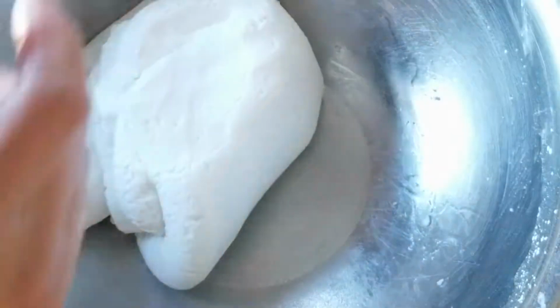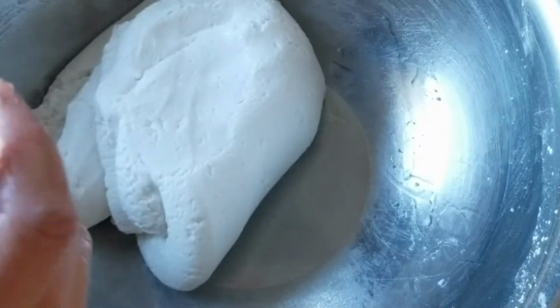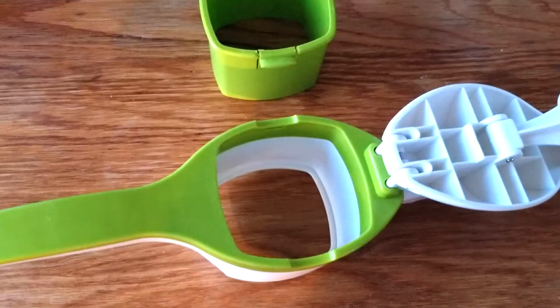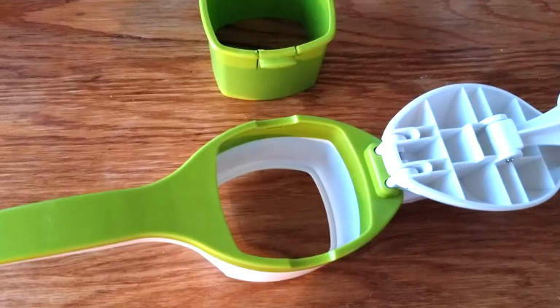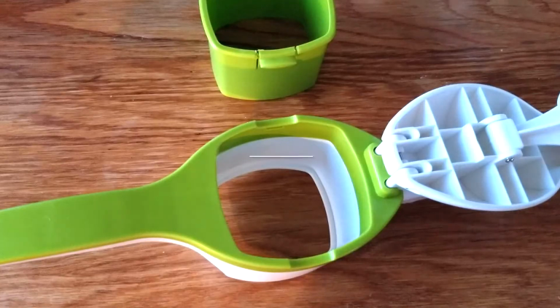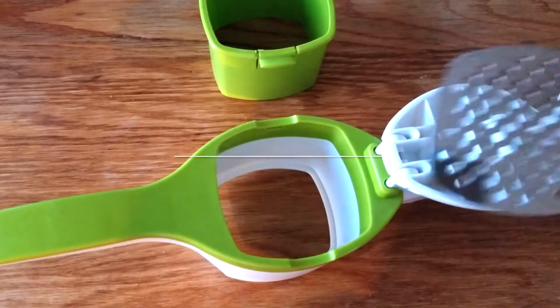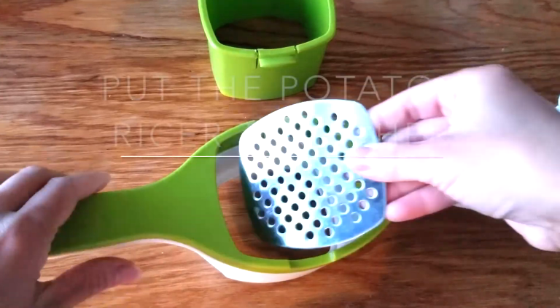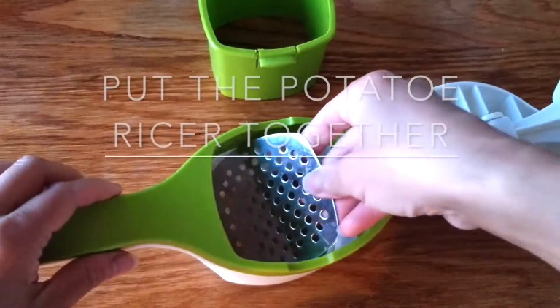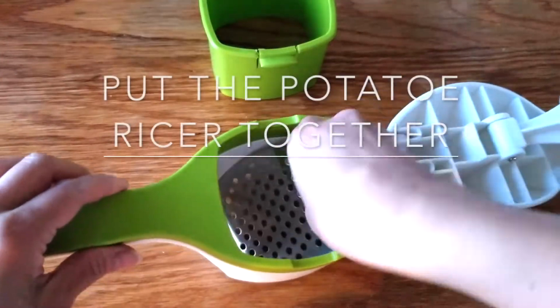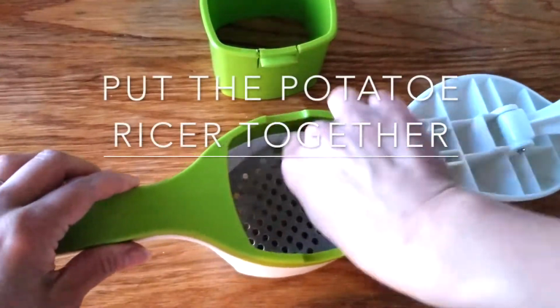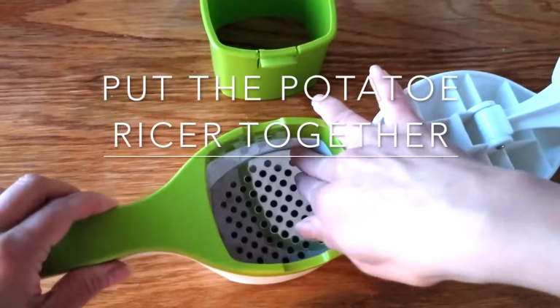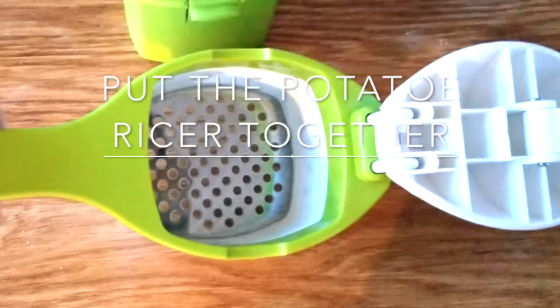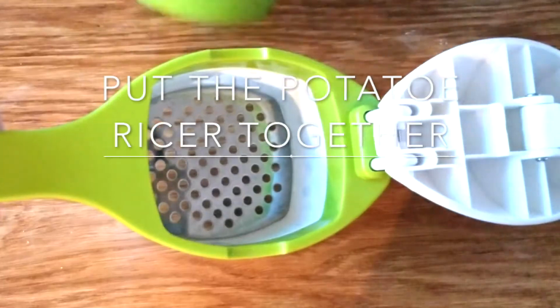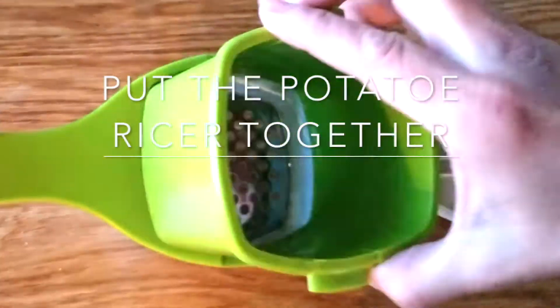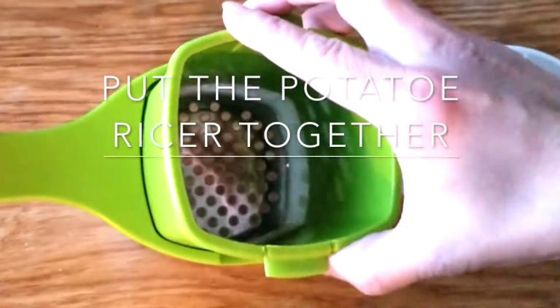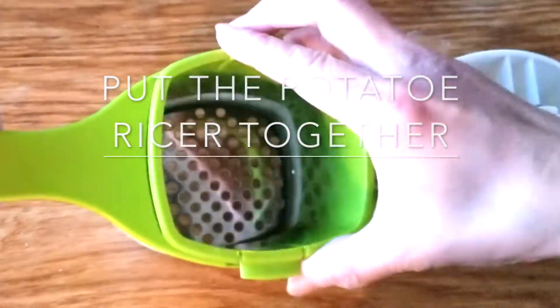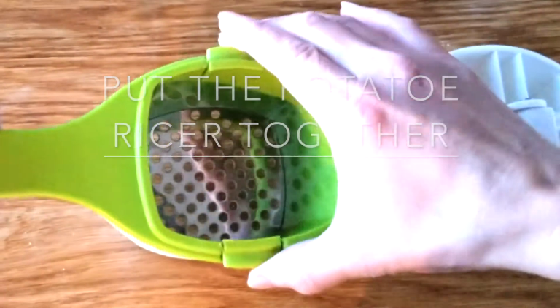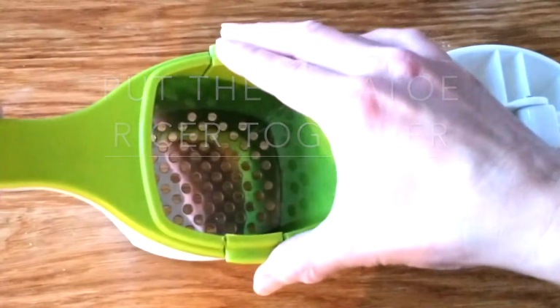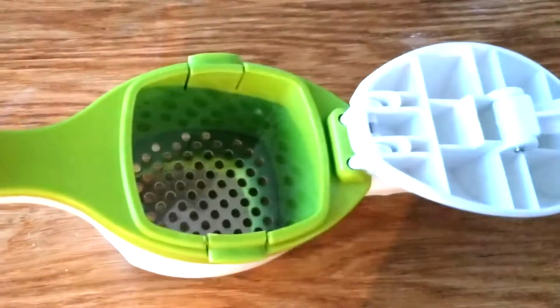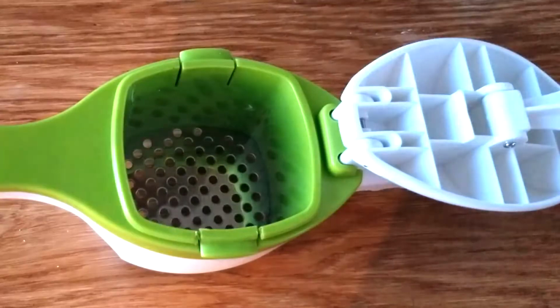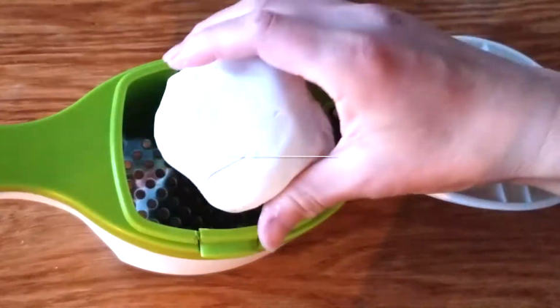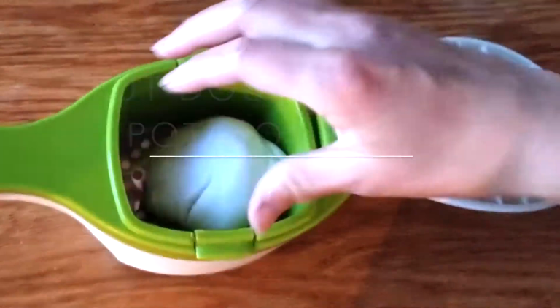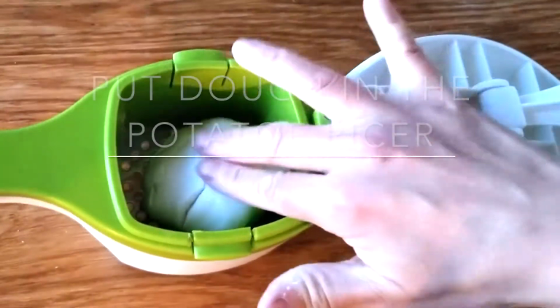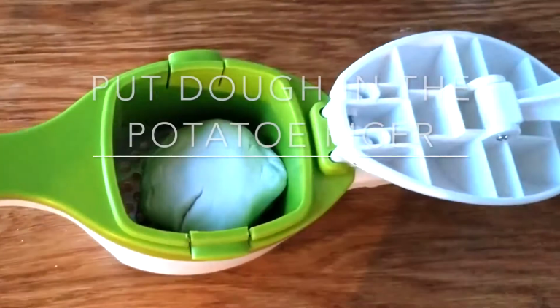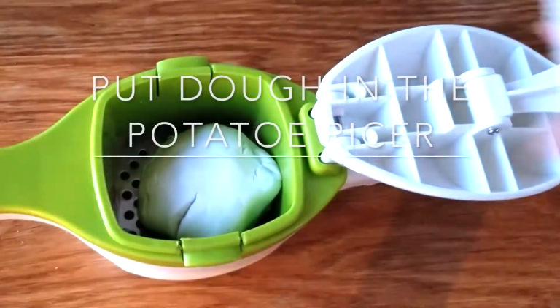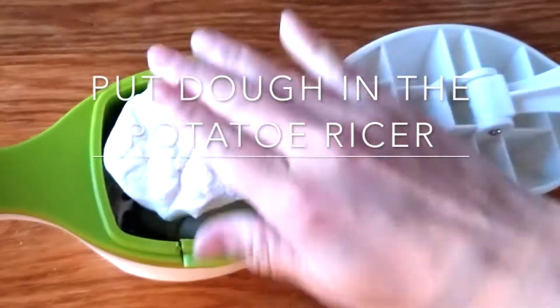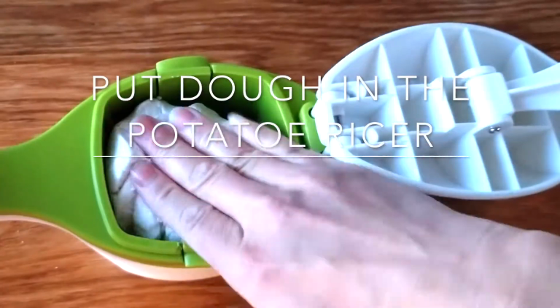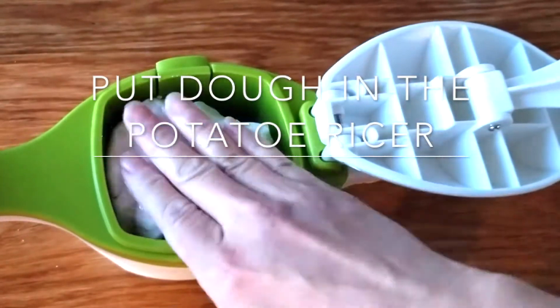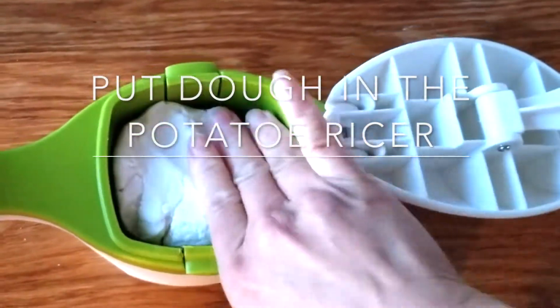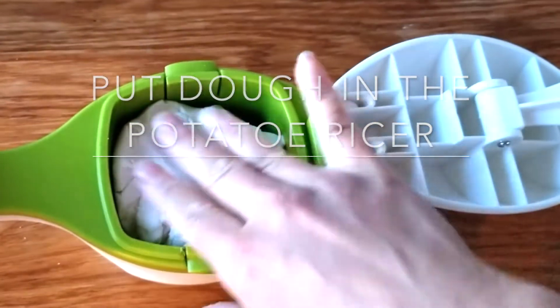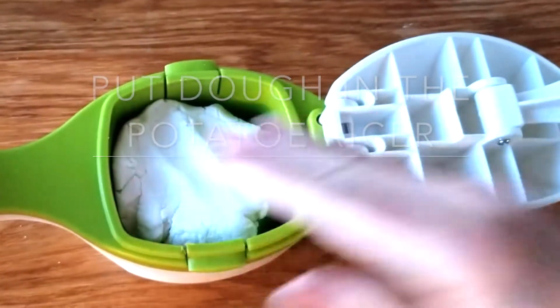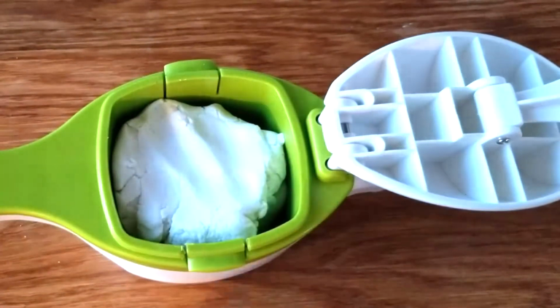After I'm done with that, I'm going to put my potato ricer together and put the dough inside the potato ricer.